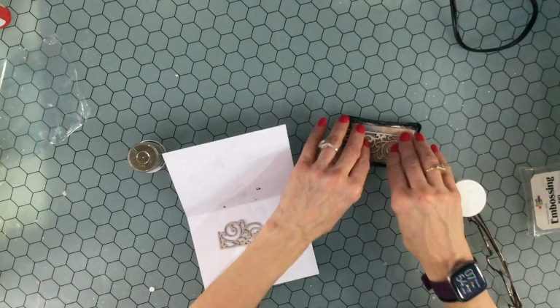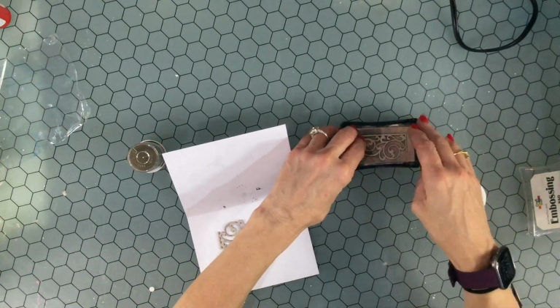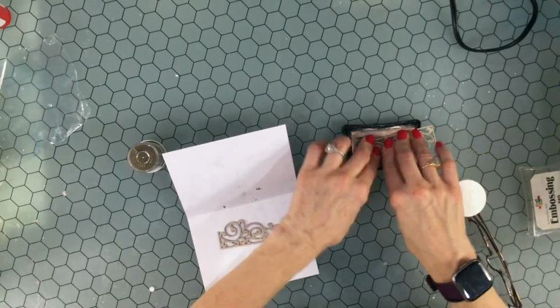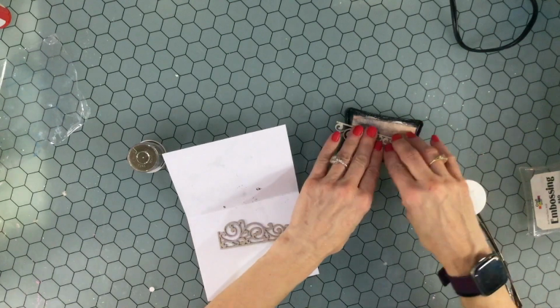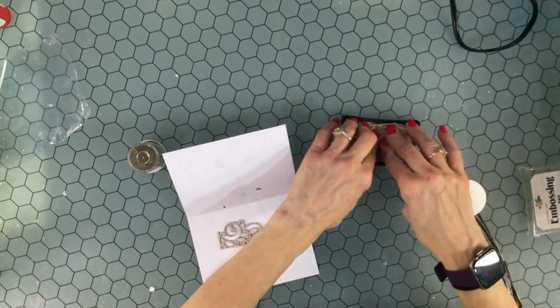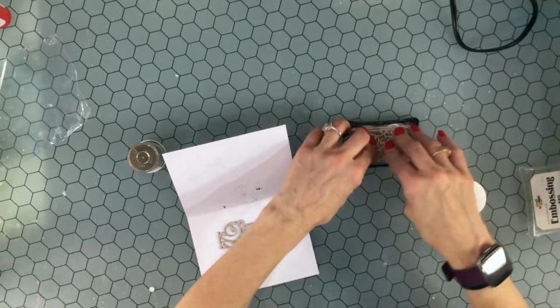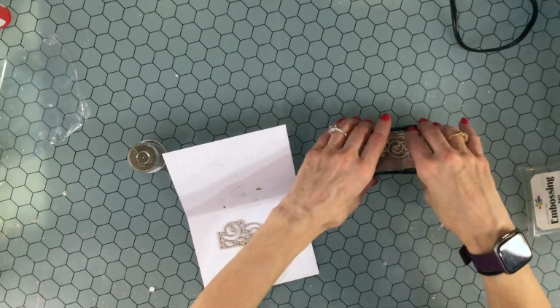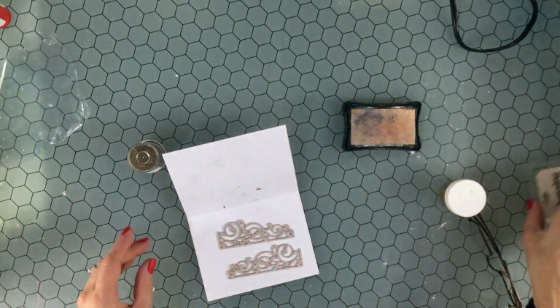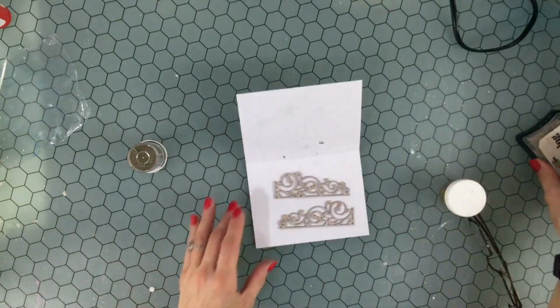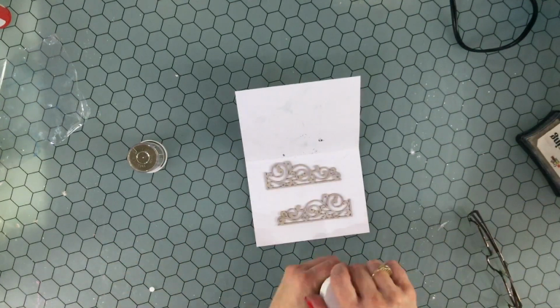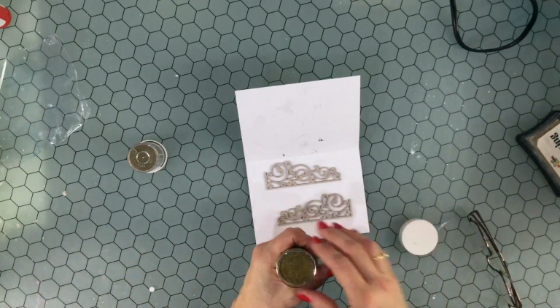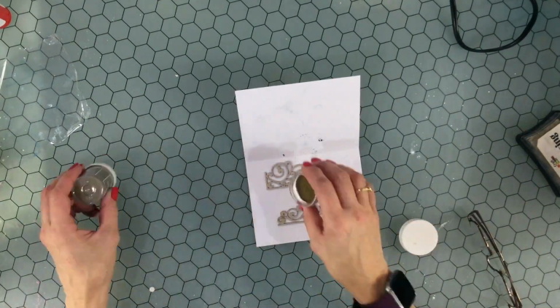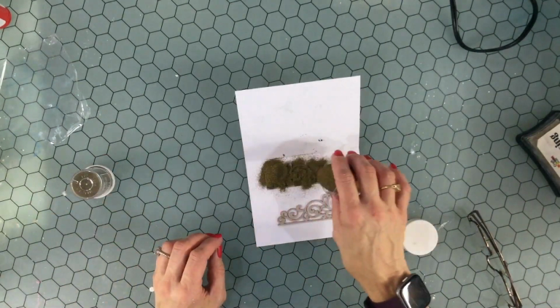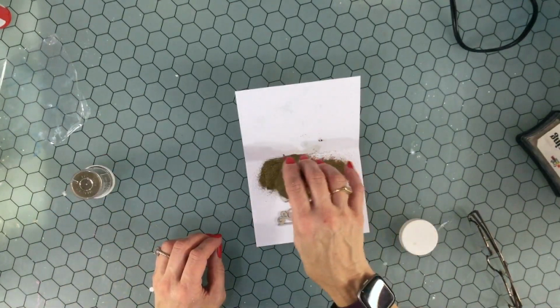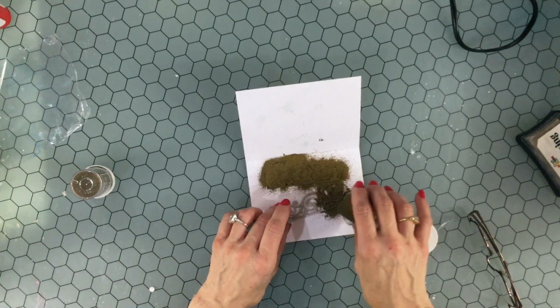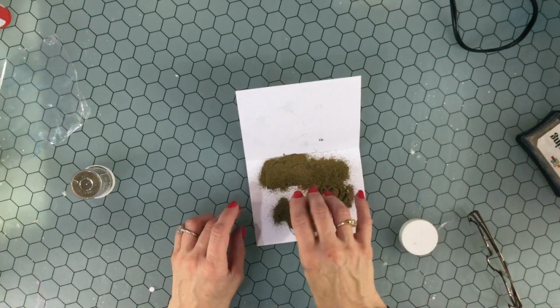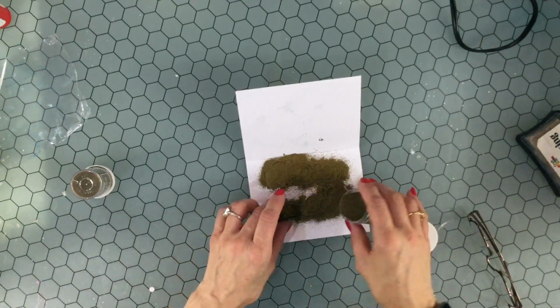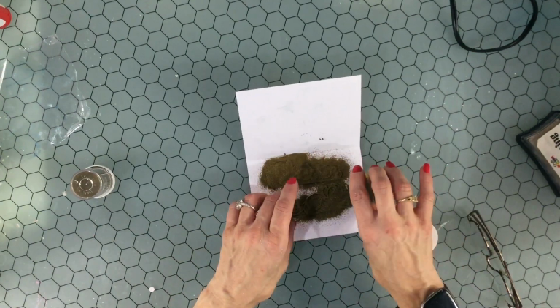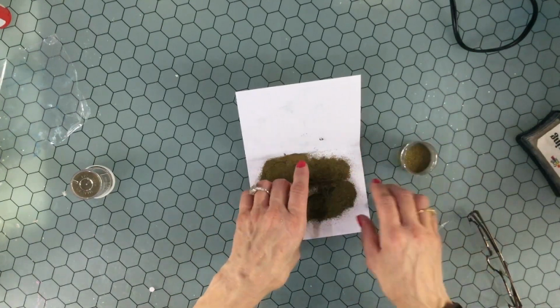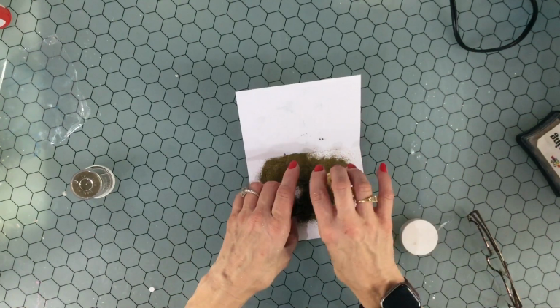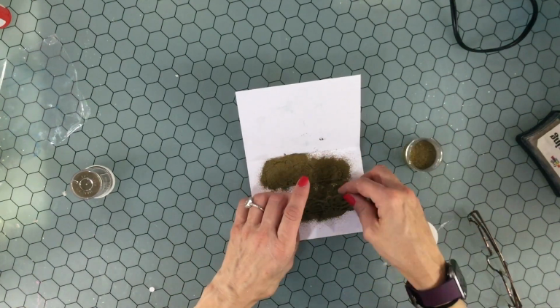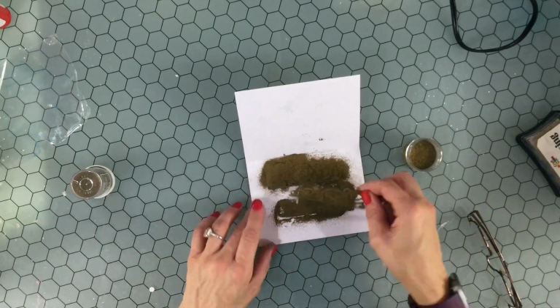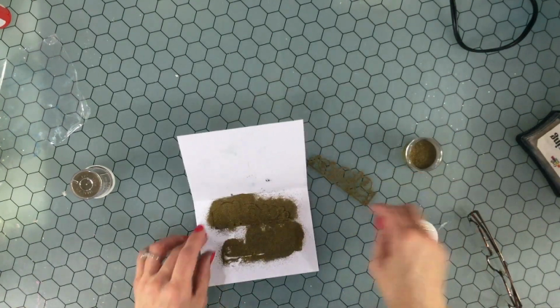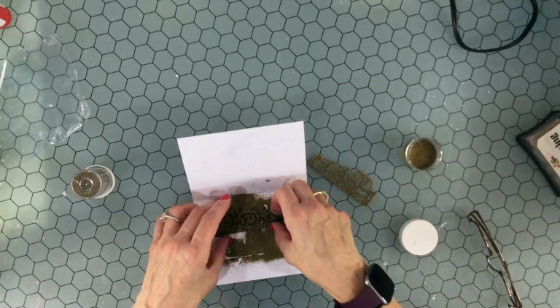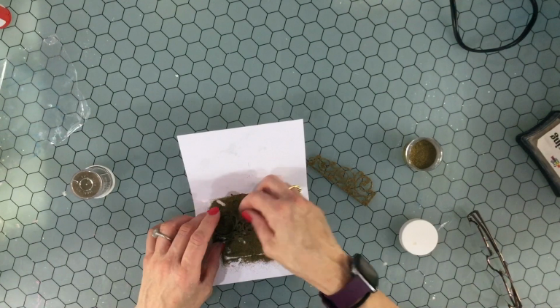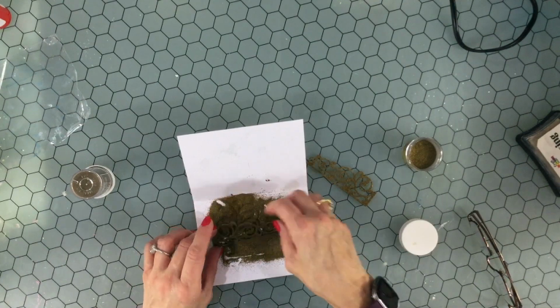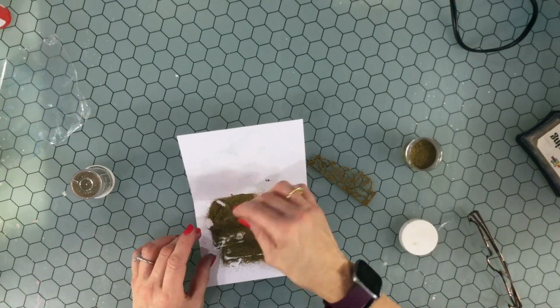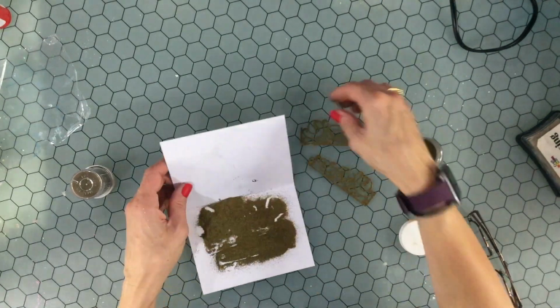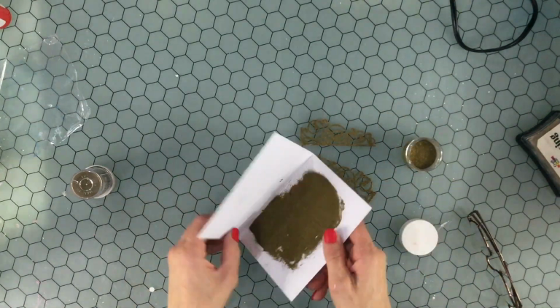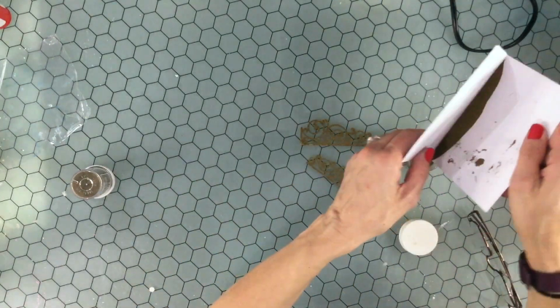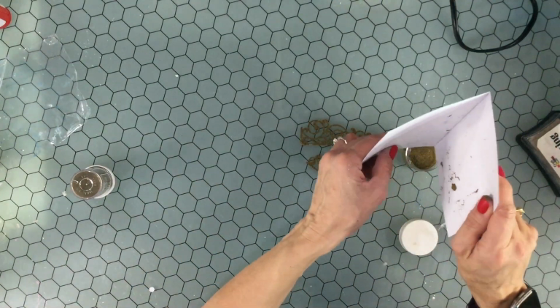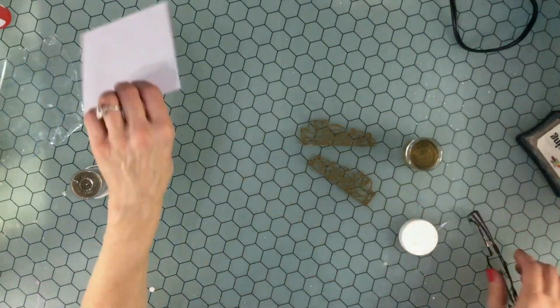I wanted to emboss both of the scrolls so I used some gold embossing powder by the Personal Stamp Exchange. I had that in my stash and I thought that this color would go really well with the gold accents that are on the paper in this collection.